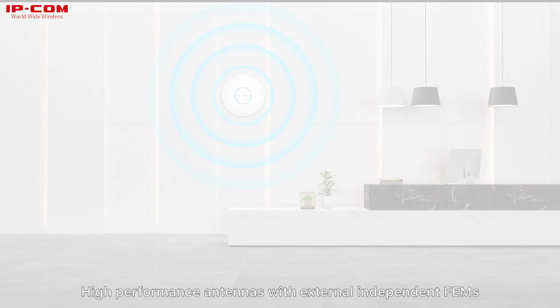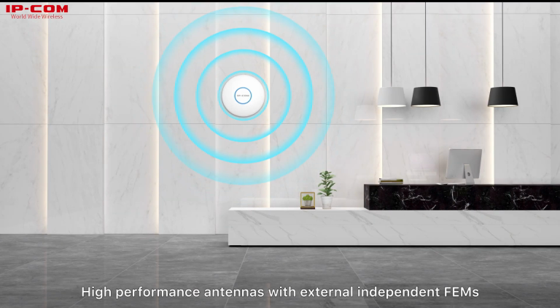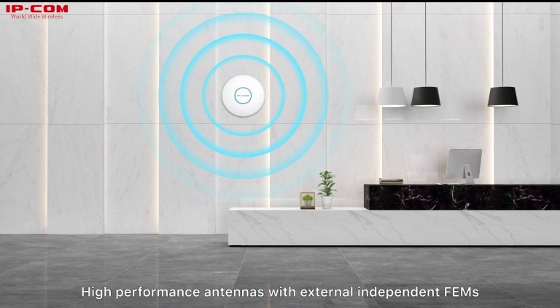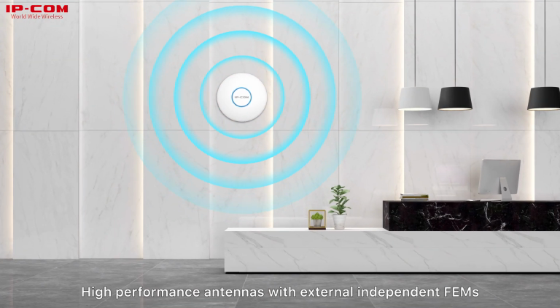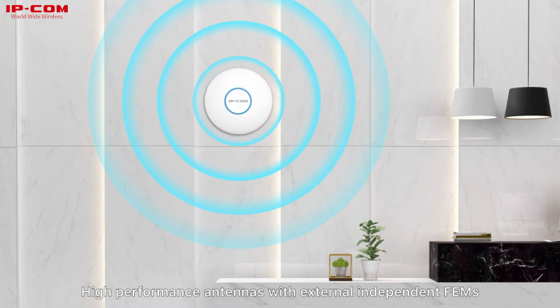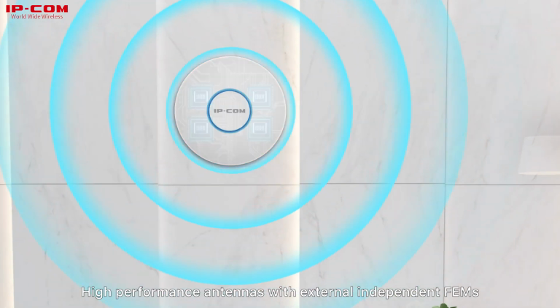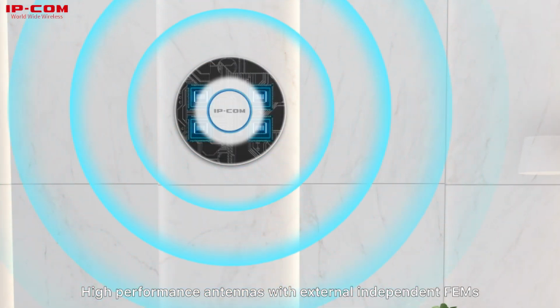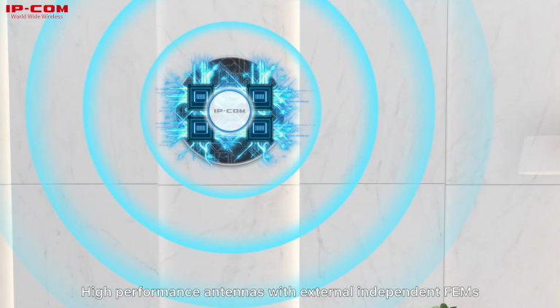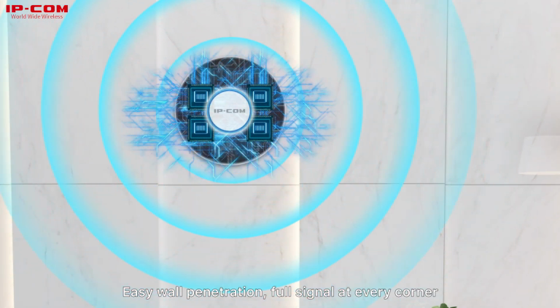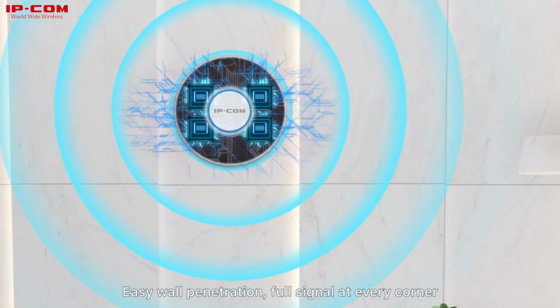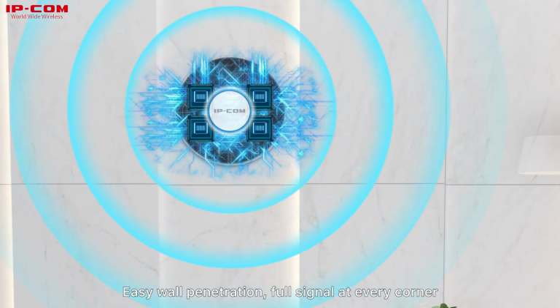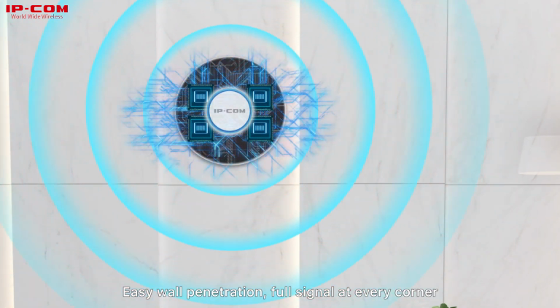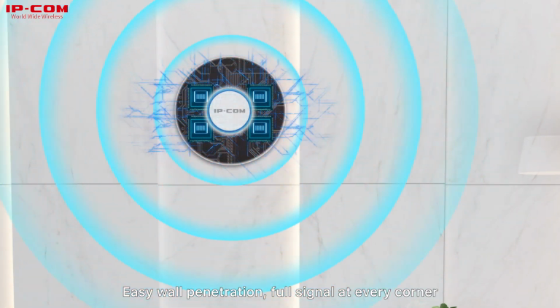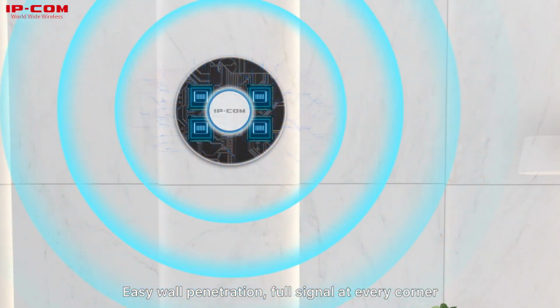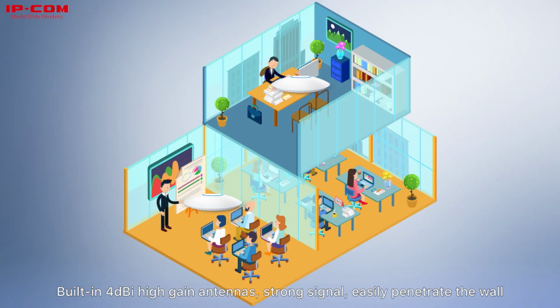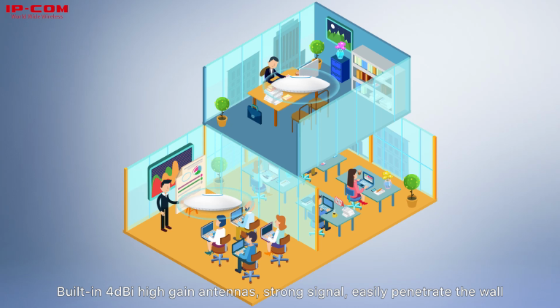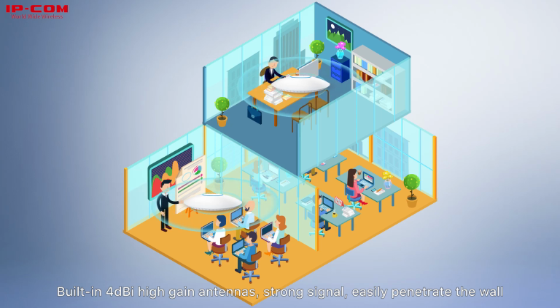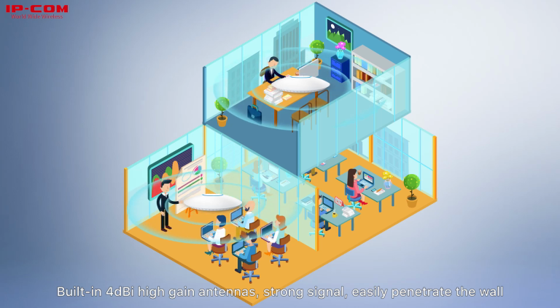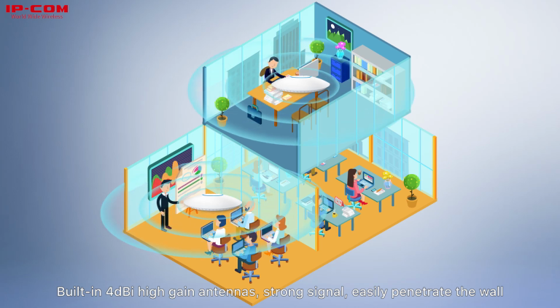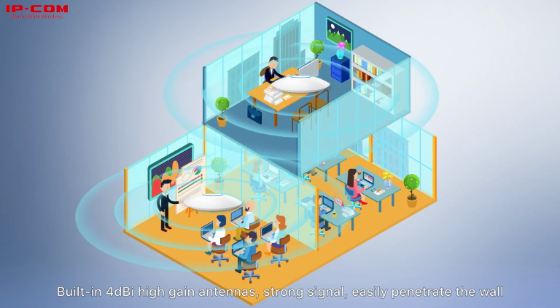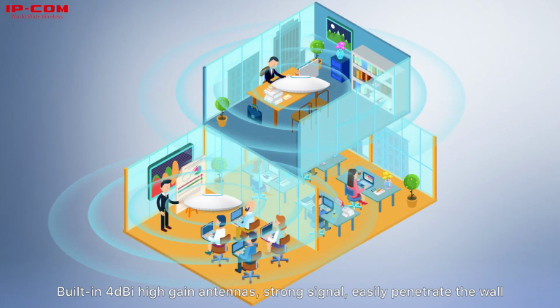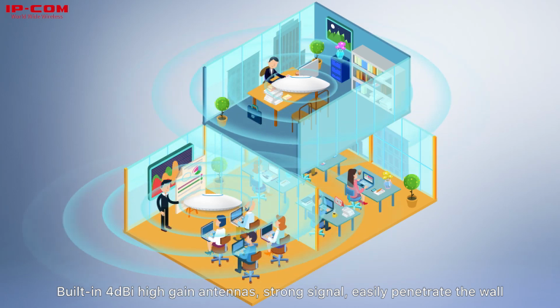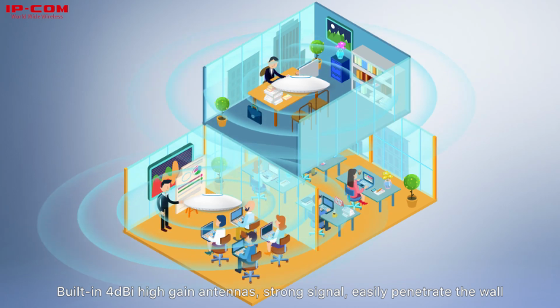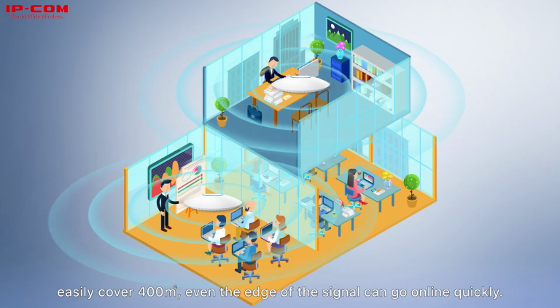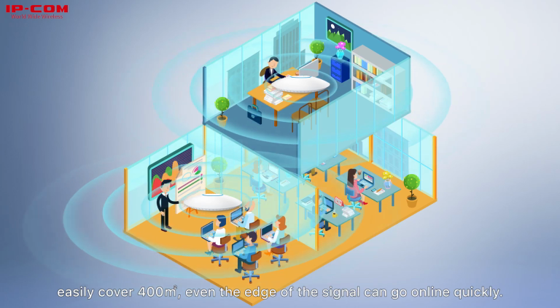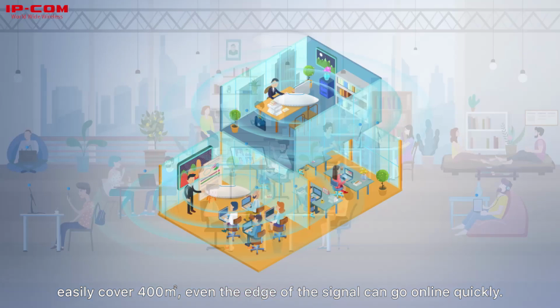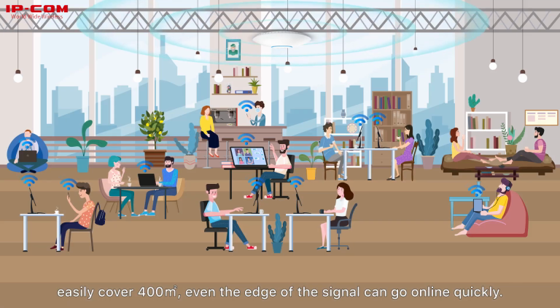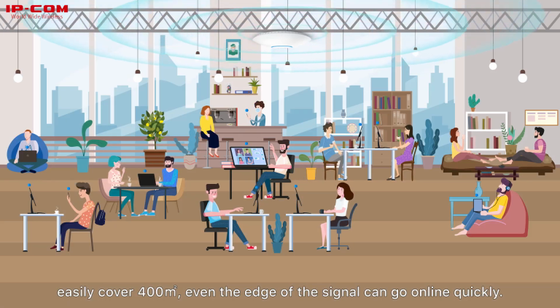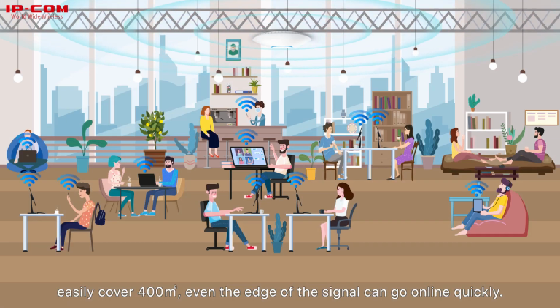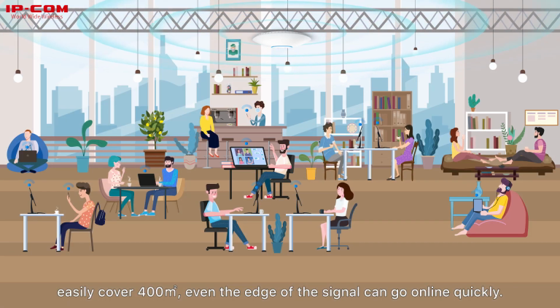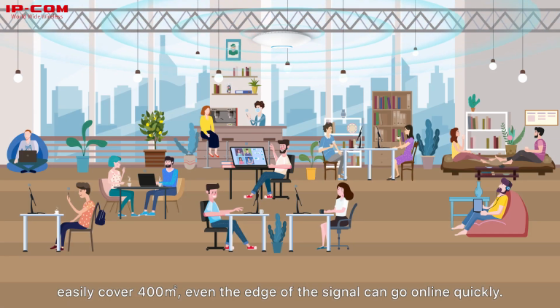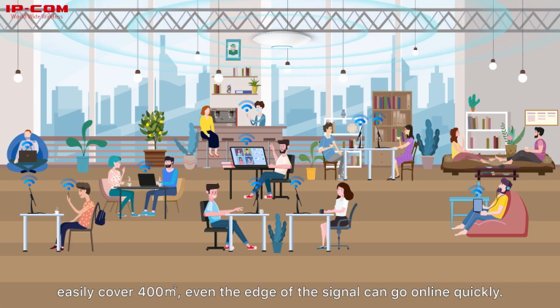High-performance antennas with external independent FEMs for easy wall penetration and full signal at every corner. Built-in 4 dBi high-gain antennas provide strong signal, easily penetrating walls and covering 400 square meters. Even at the edge of coverage, devices can go online quickly.